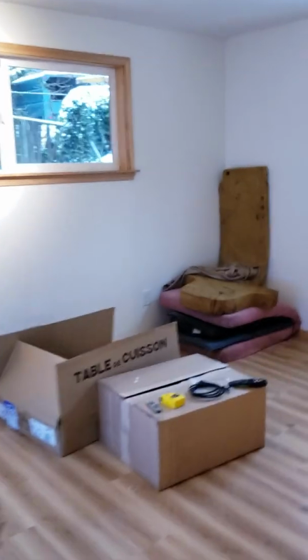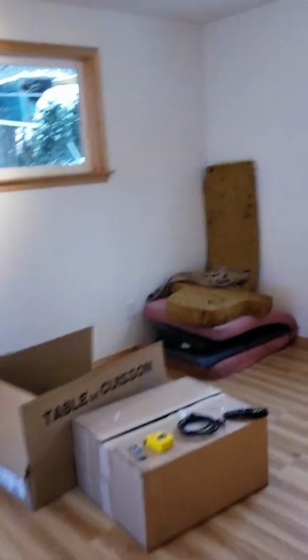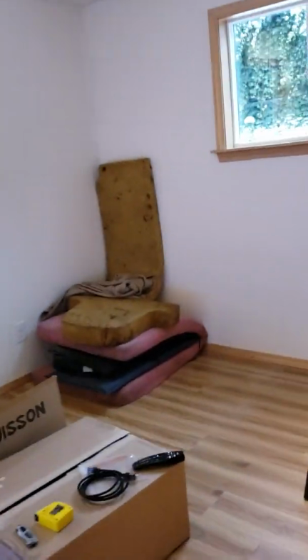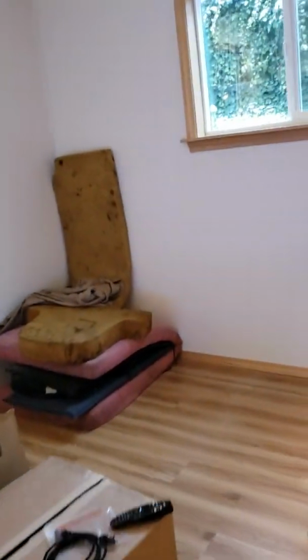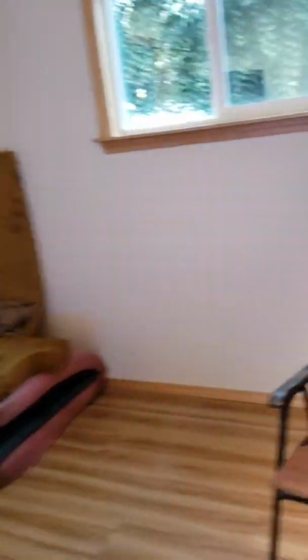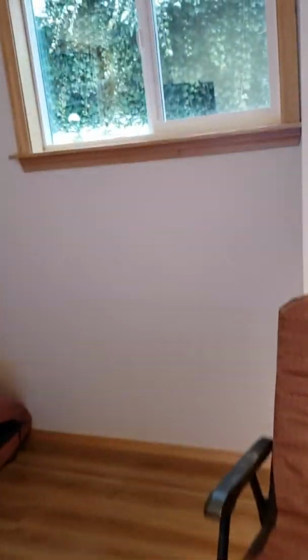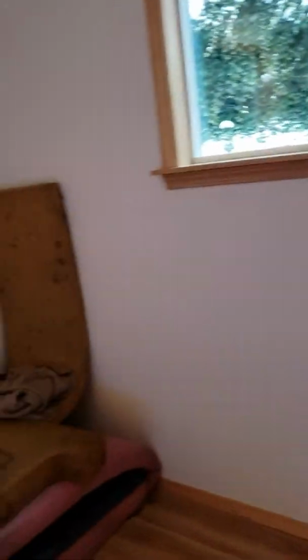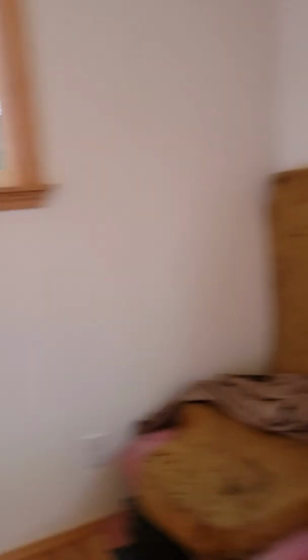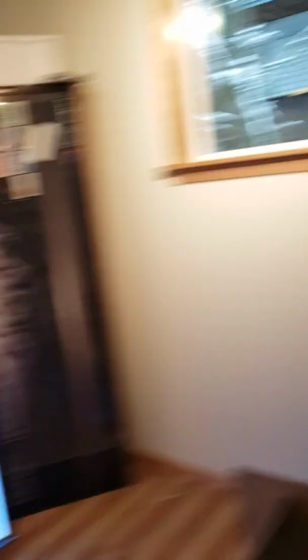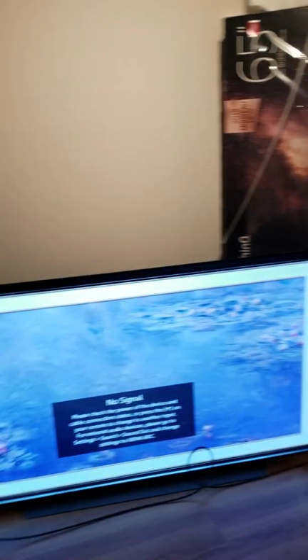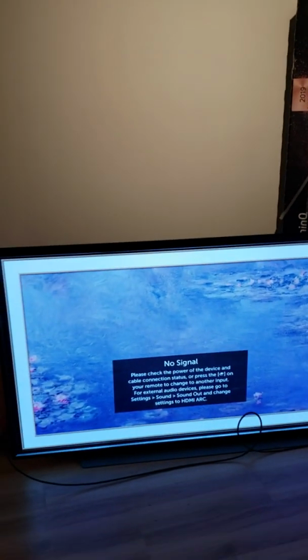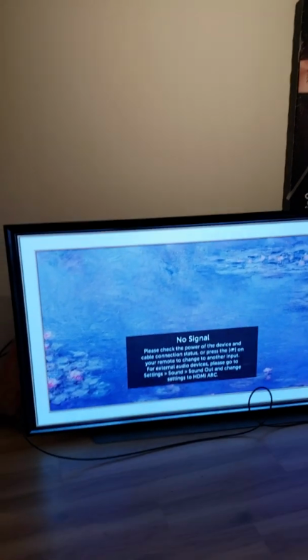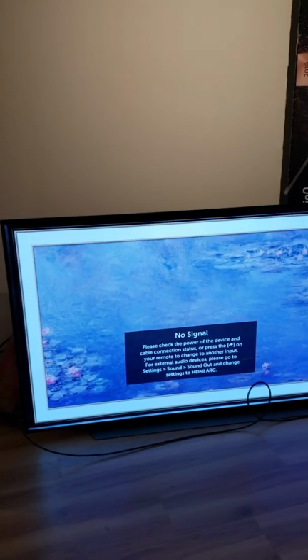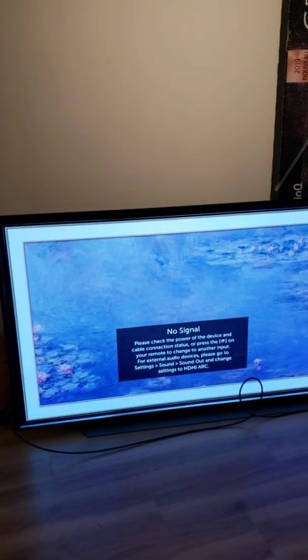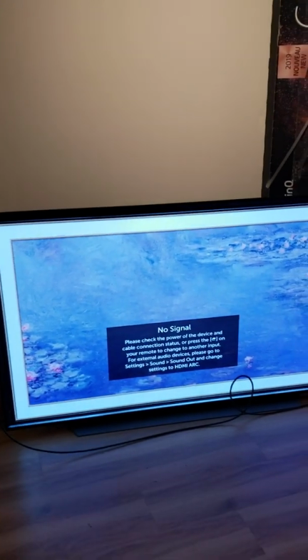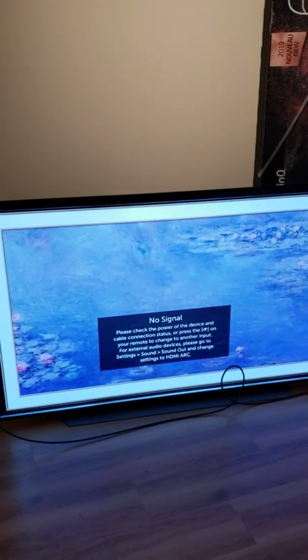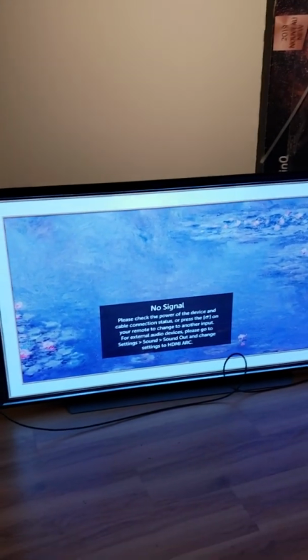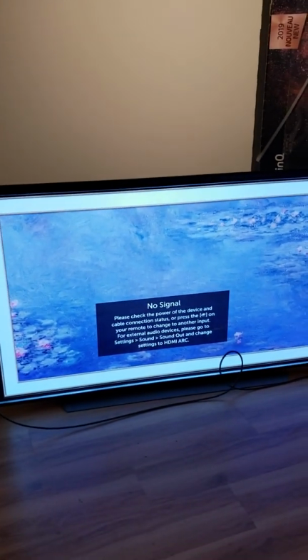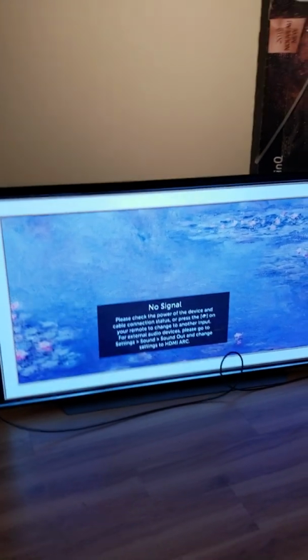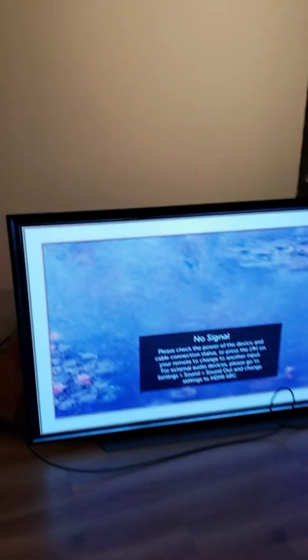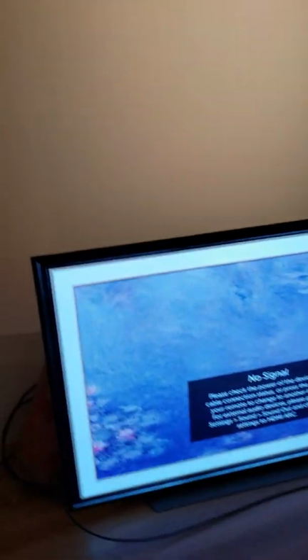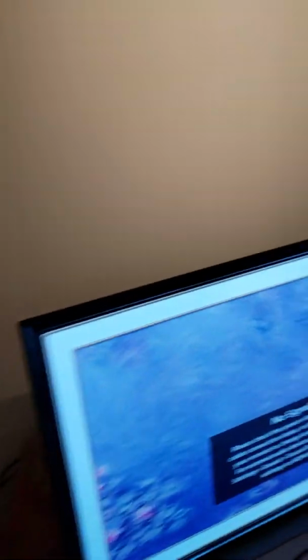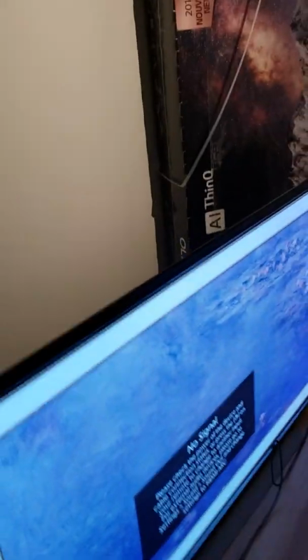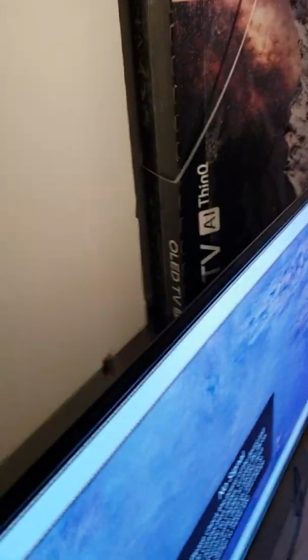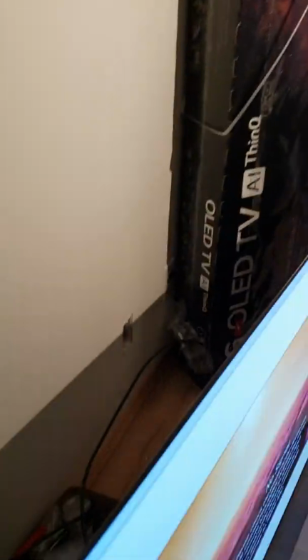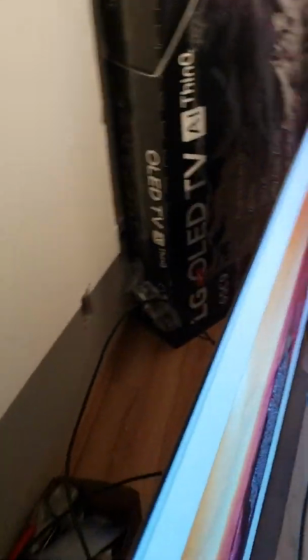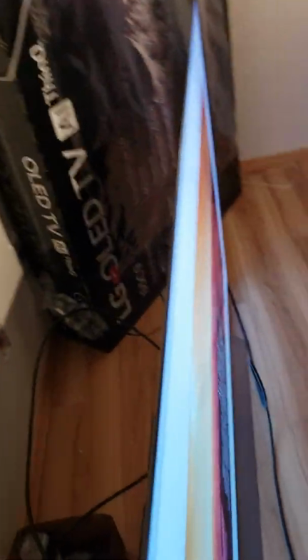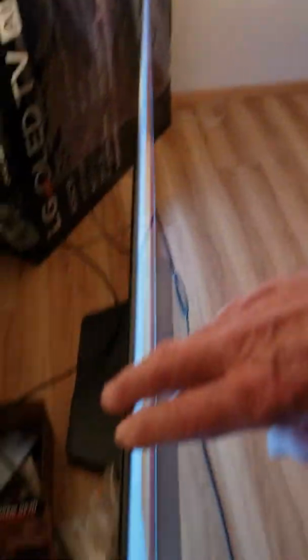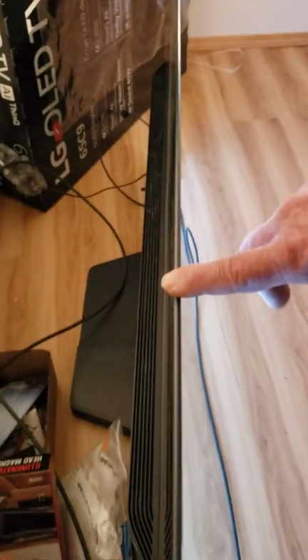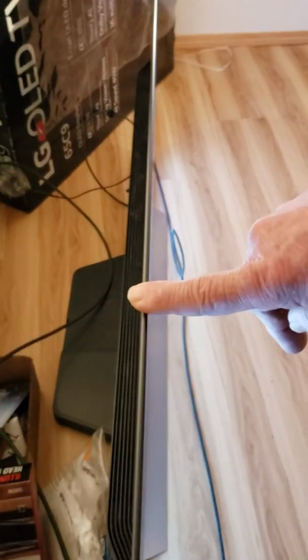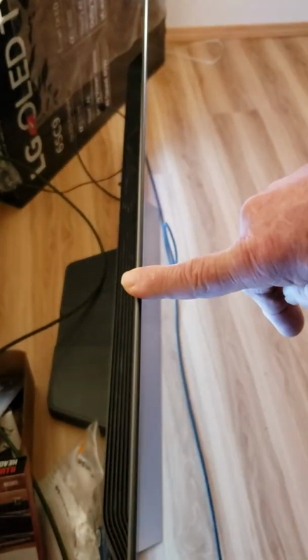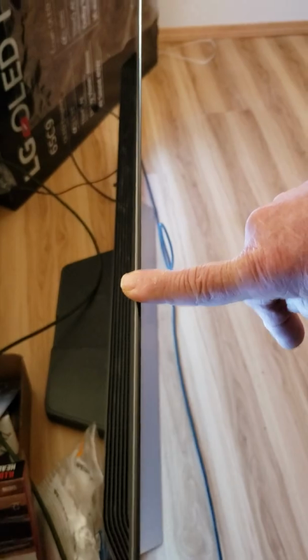The one thing I bought that's in the house — can't do anything else until it's all signed off — was that kick-ass OLED LG TV. That's how wide it is — pretty wide.